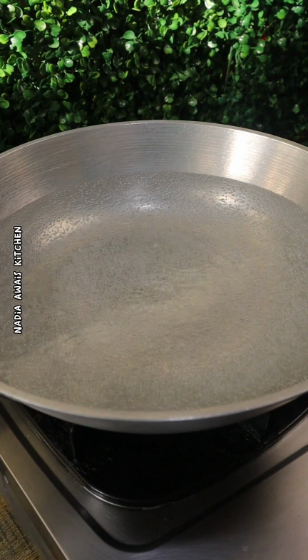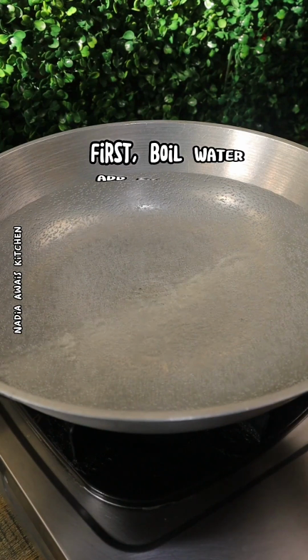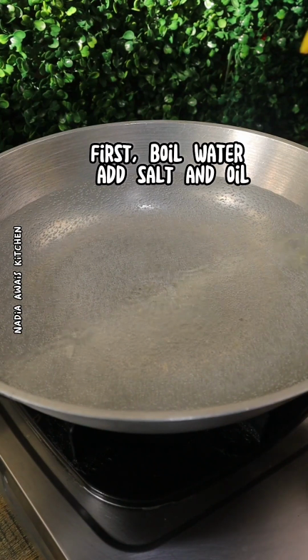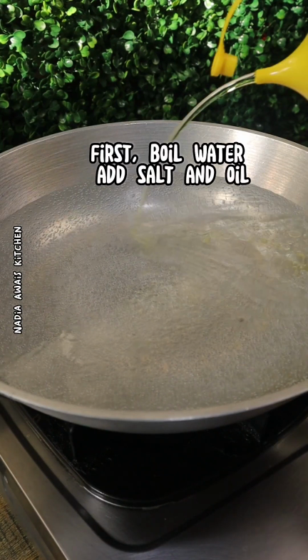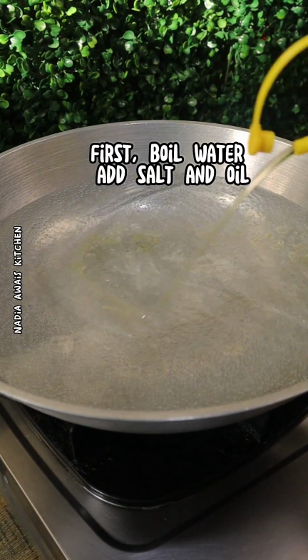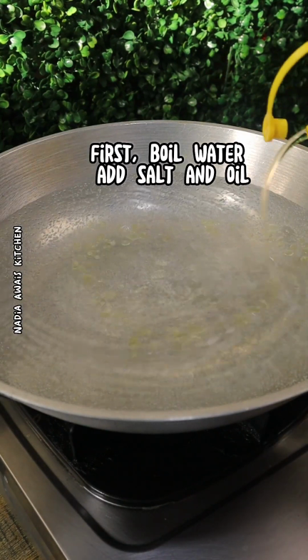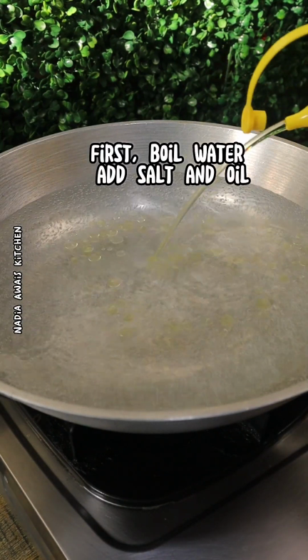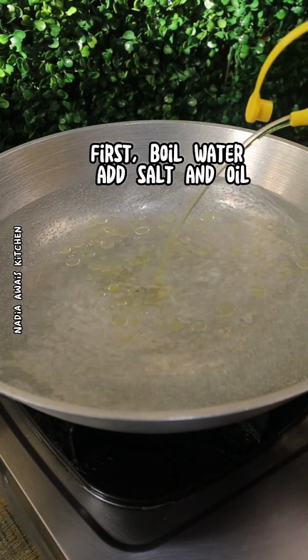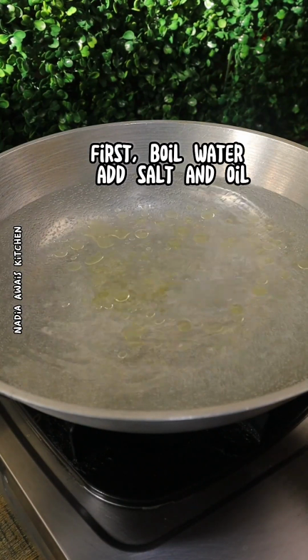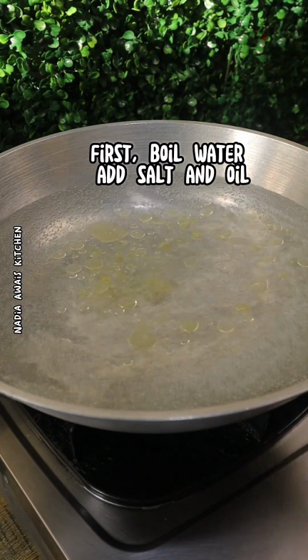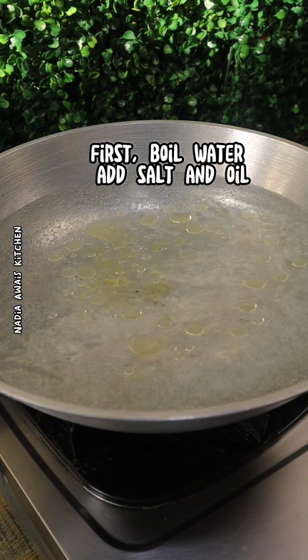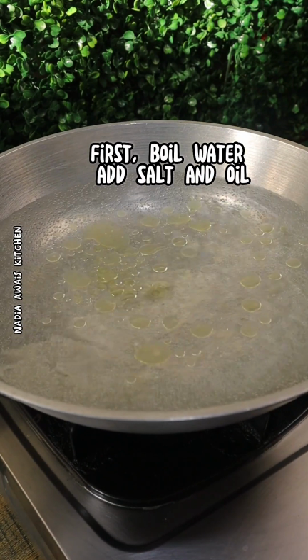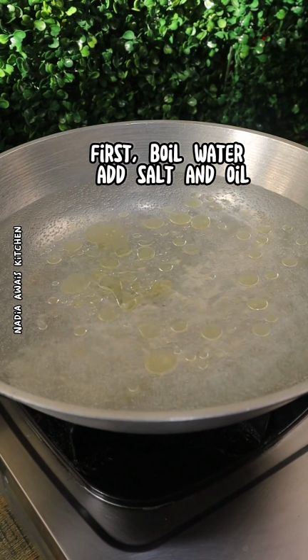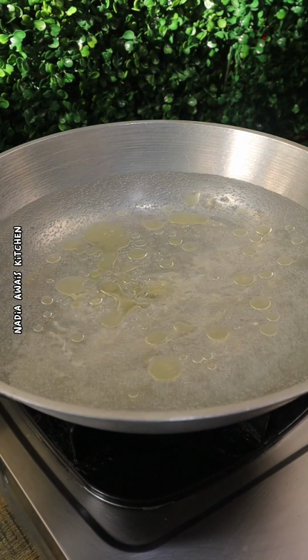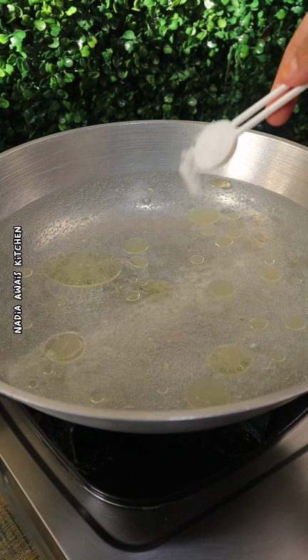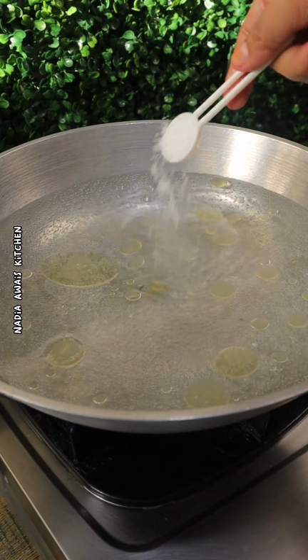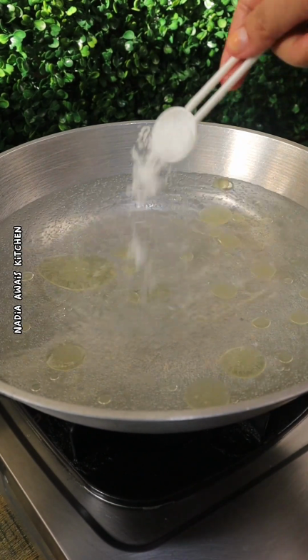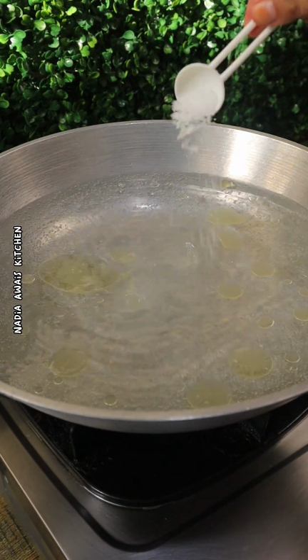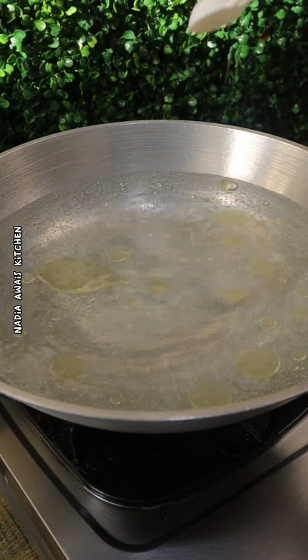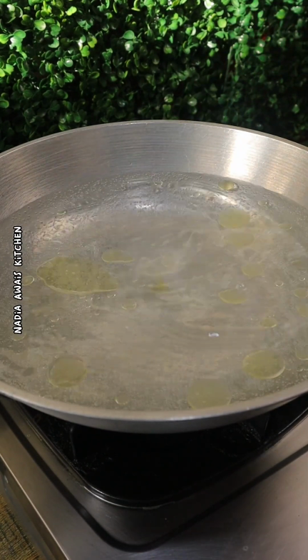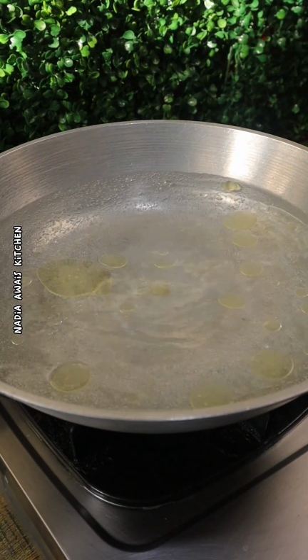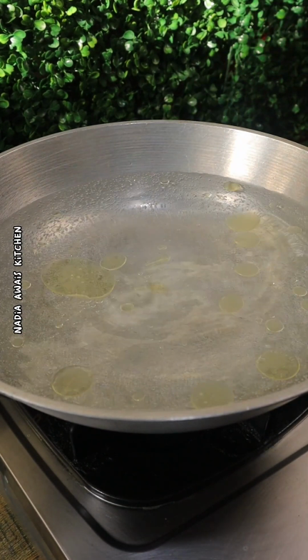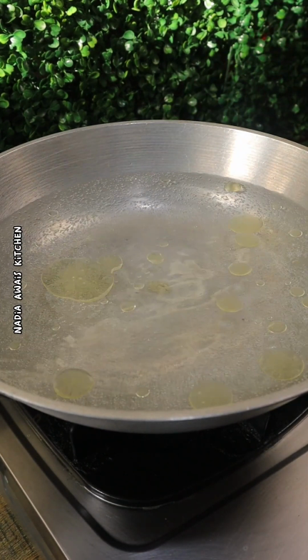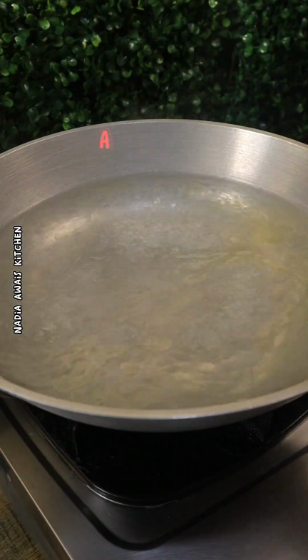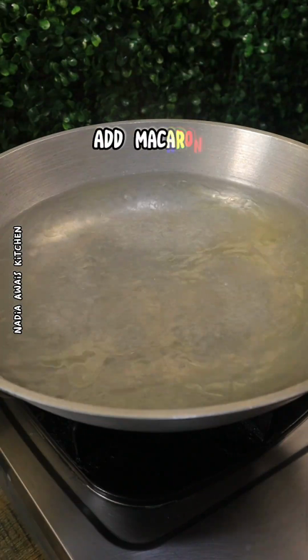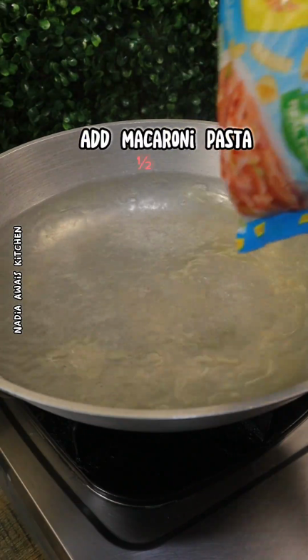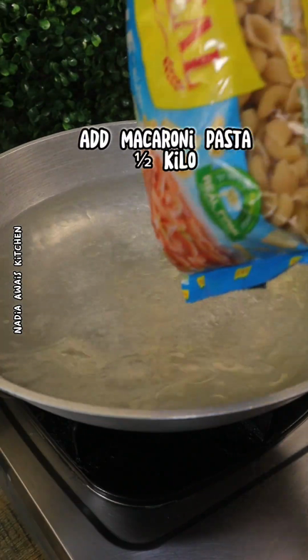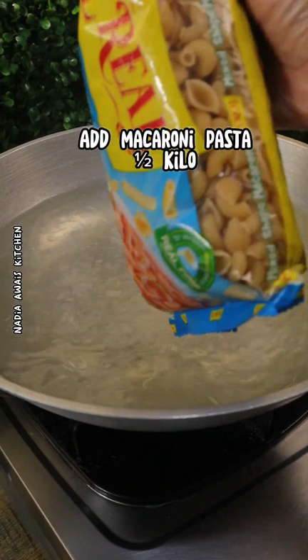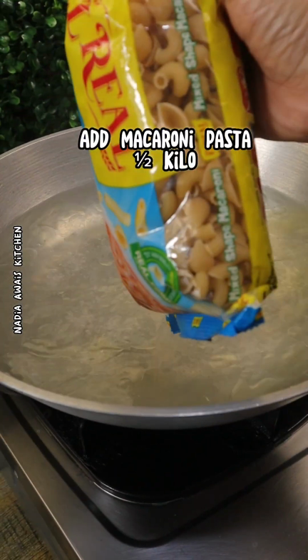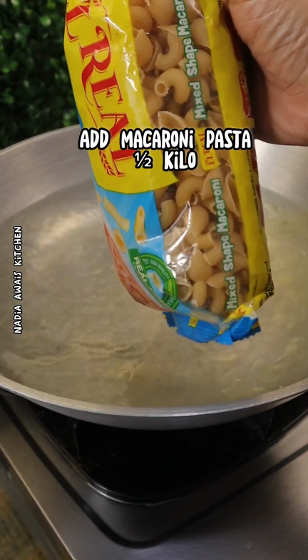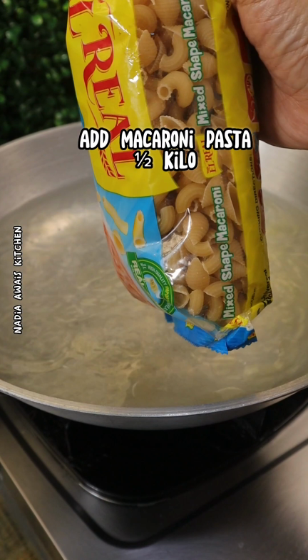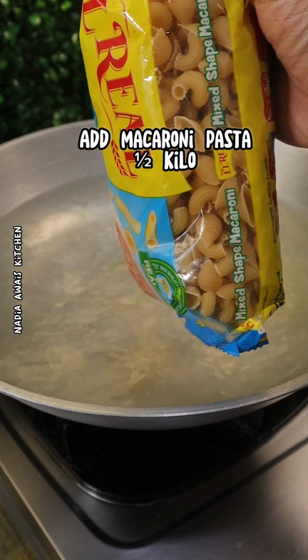First, boil water, add salt and oil. Add macaroni pasta, one half kilo.